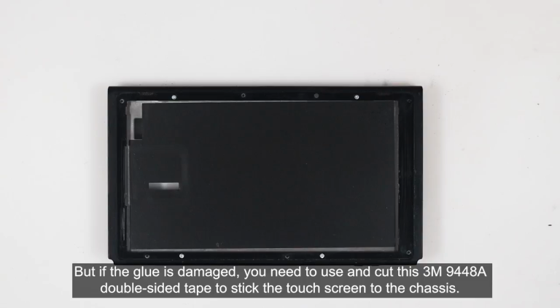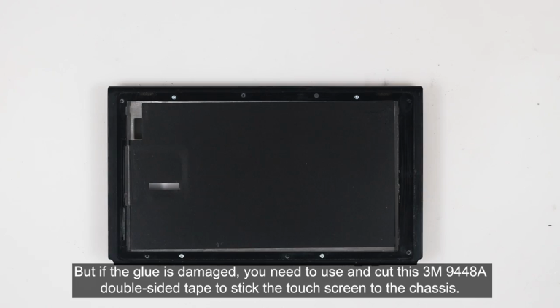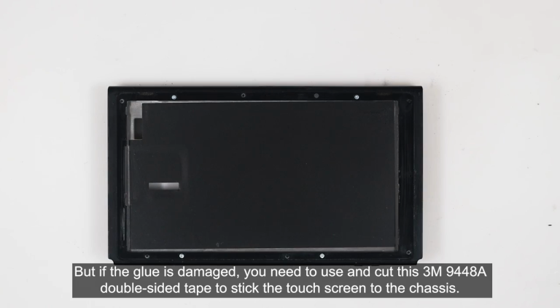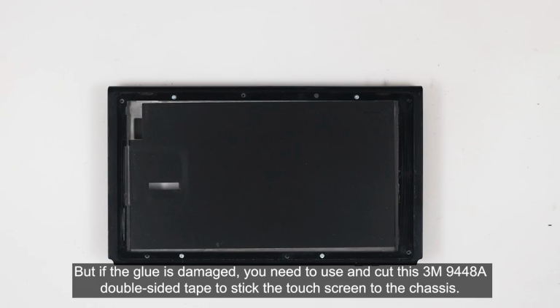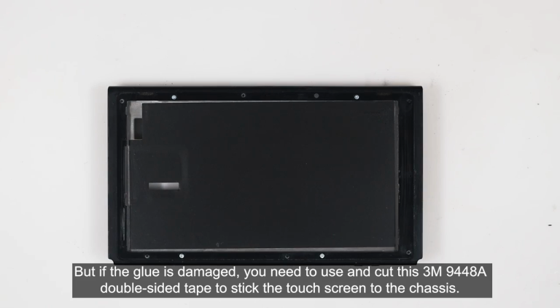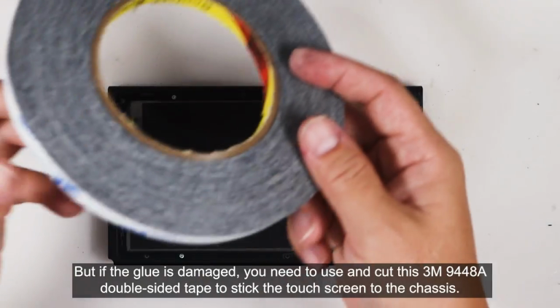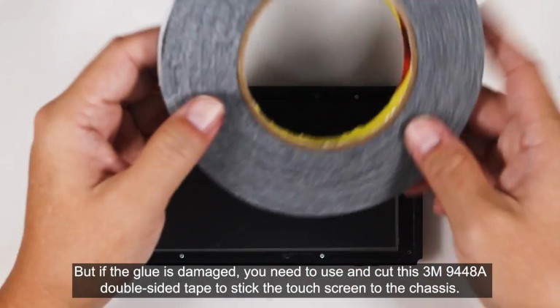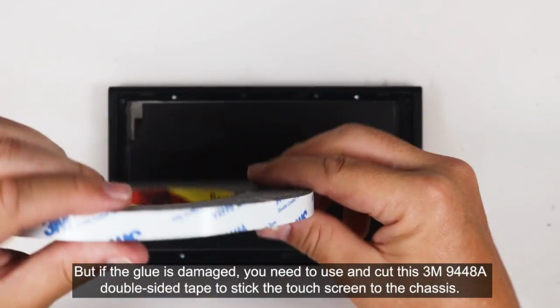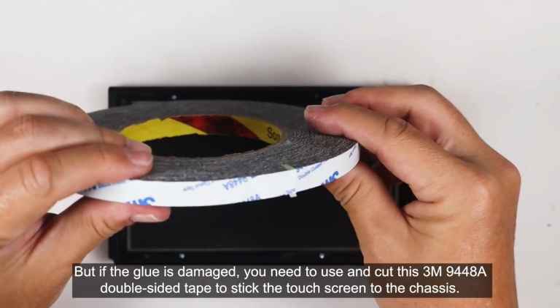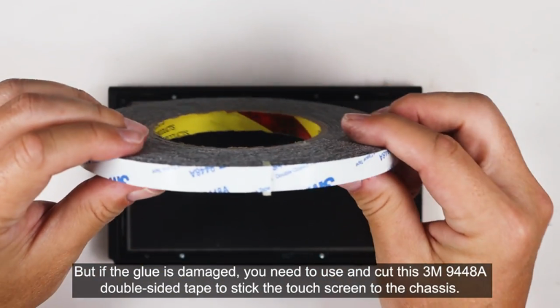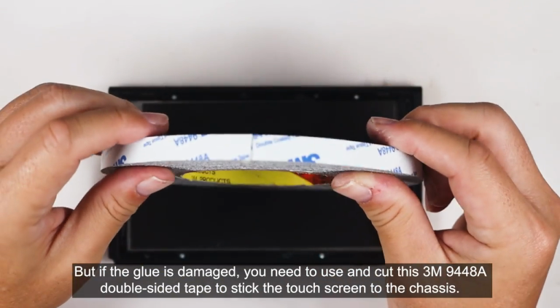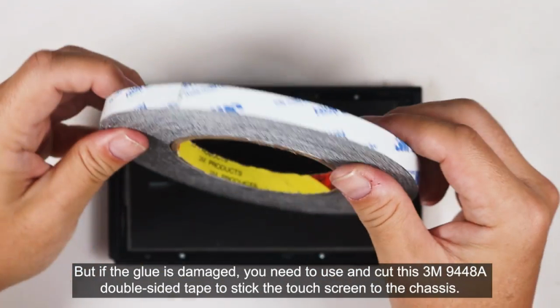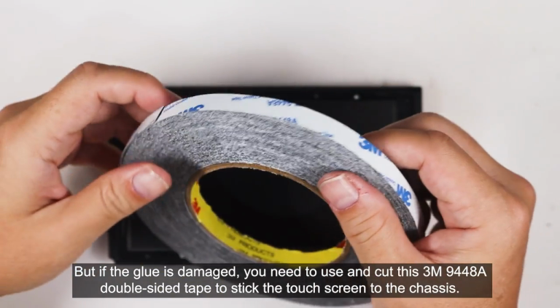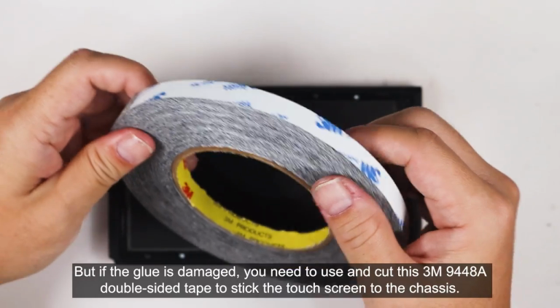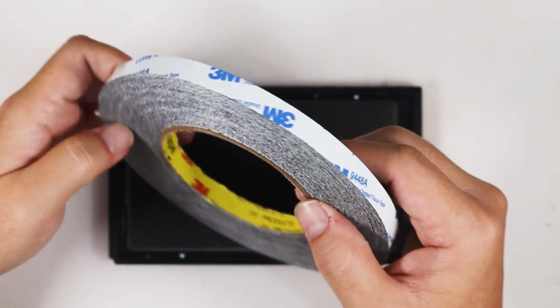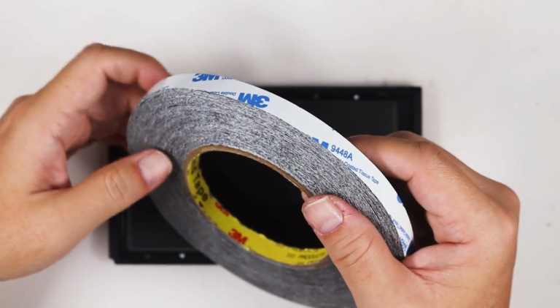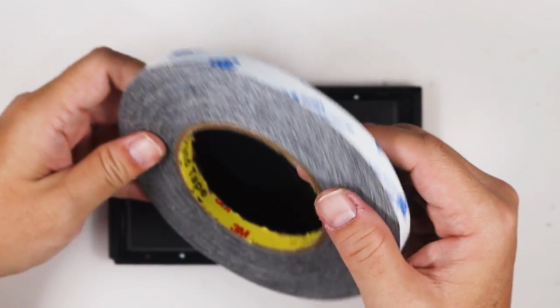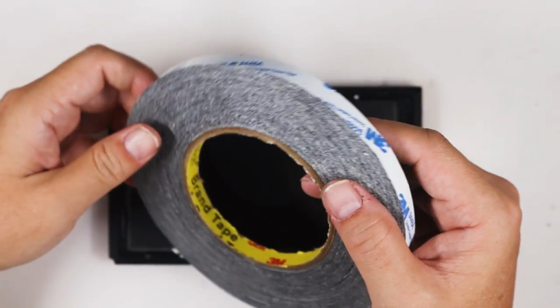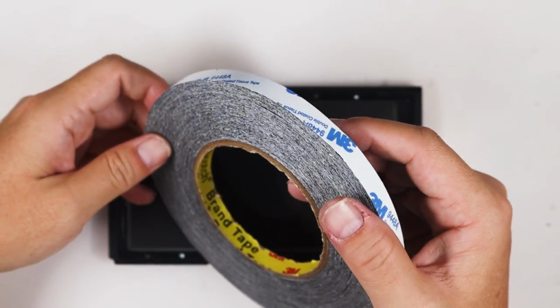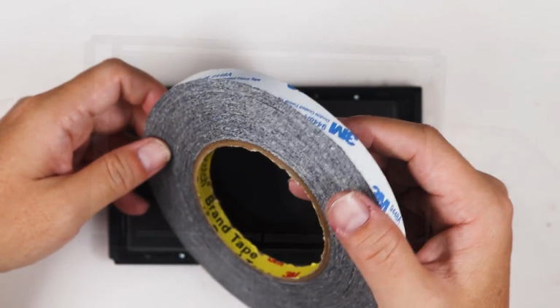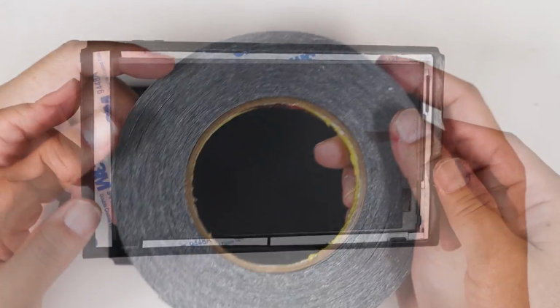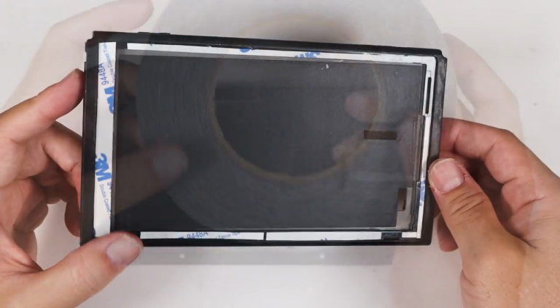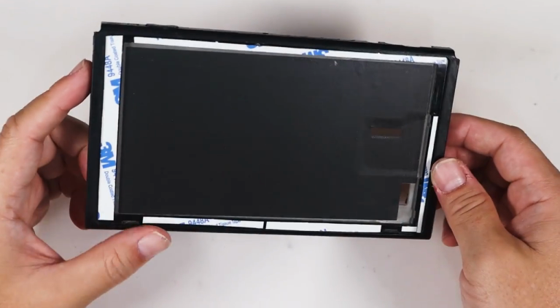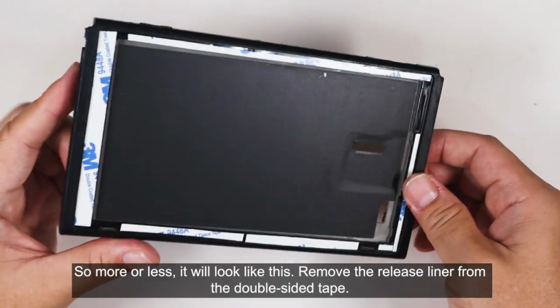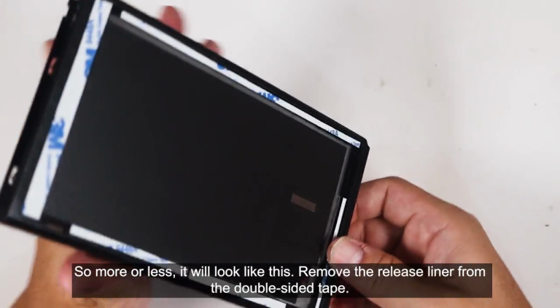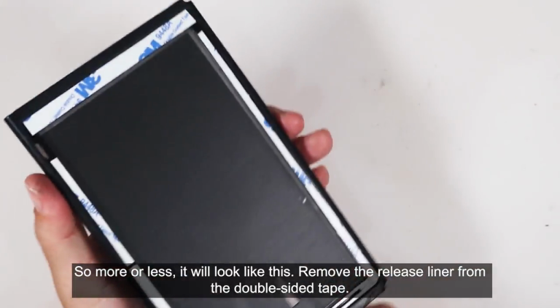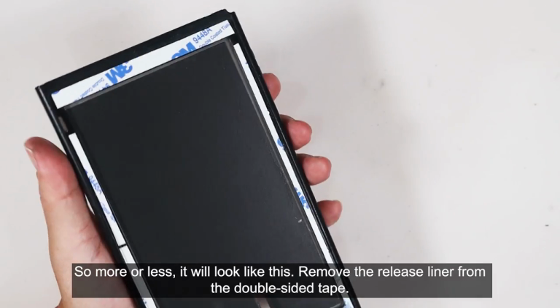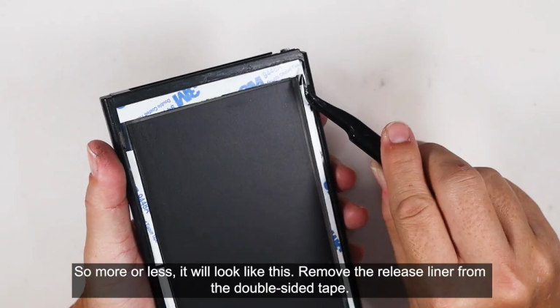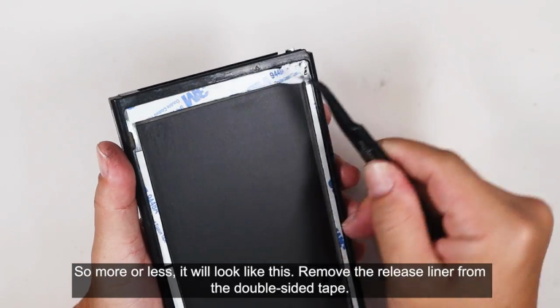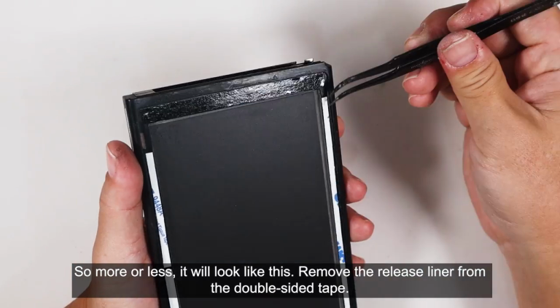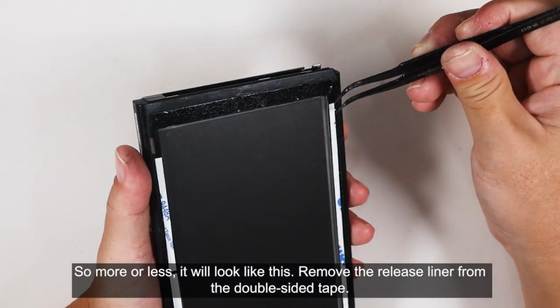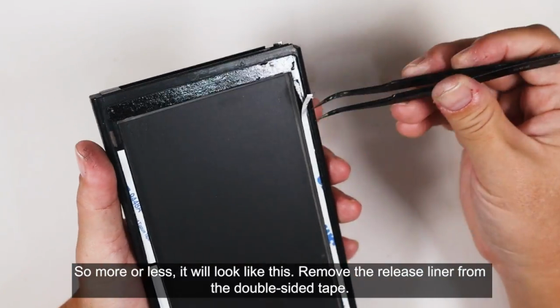But if the glue is damaged, you need to use and cut this 3M9448A double-sided tape to stick the touchscreen to the chassis. So, more or less, it will look like this. Remove the release liner from the double-sided tape.